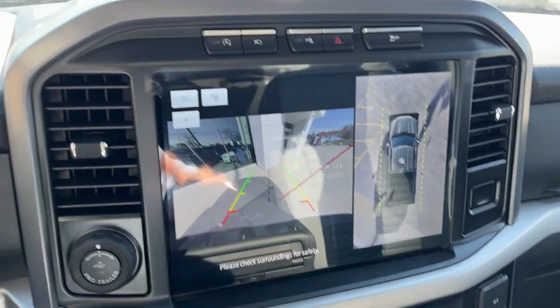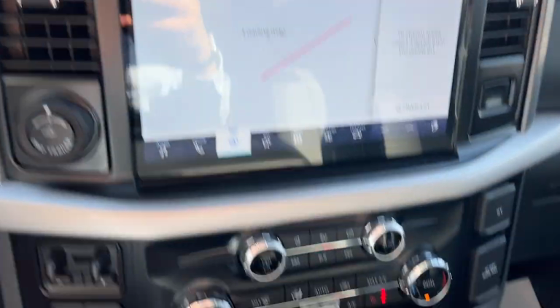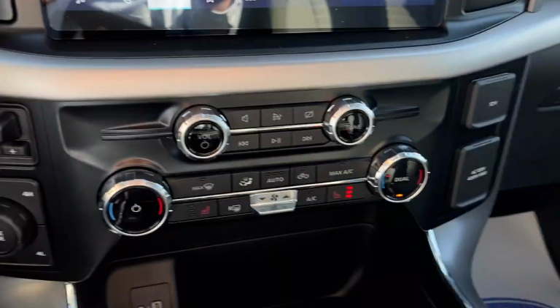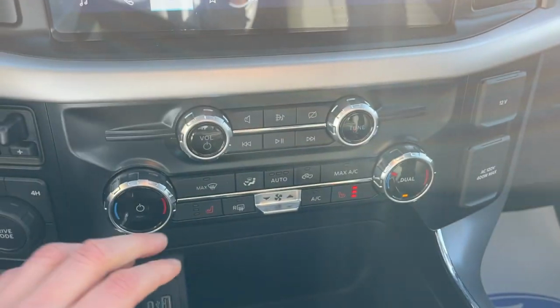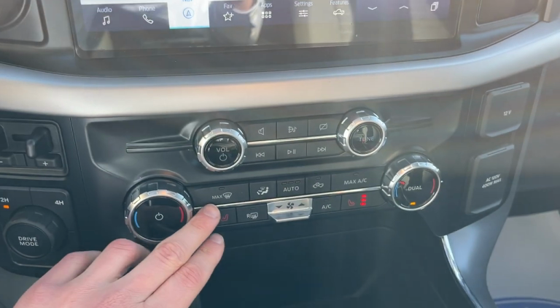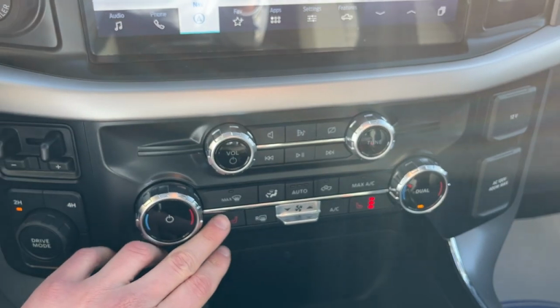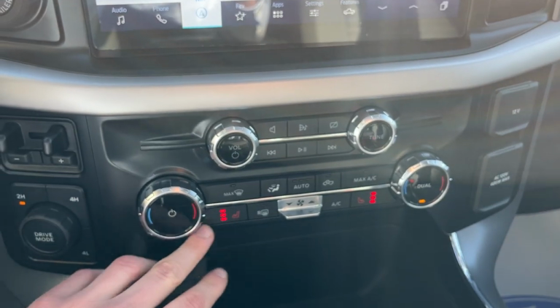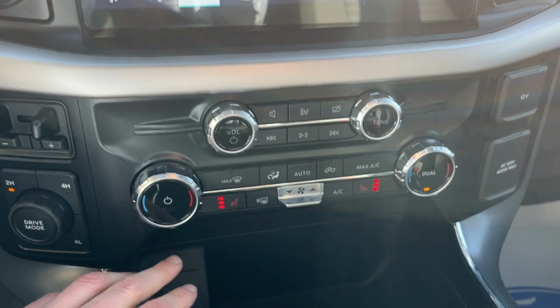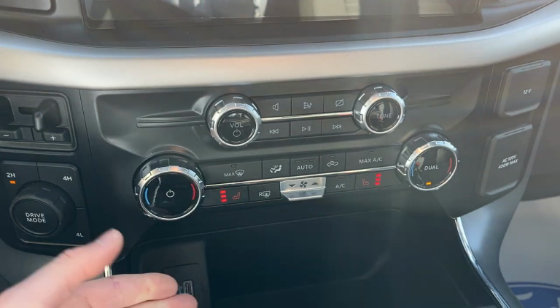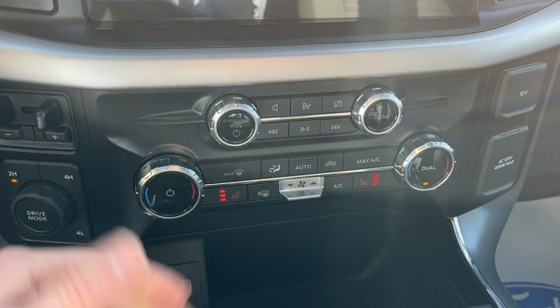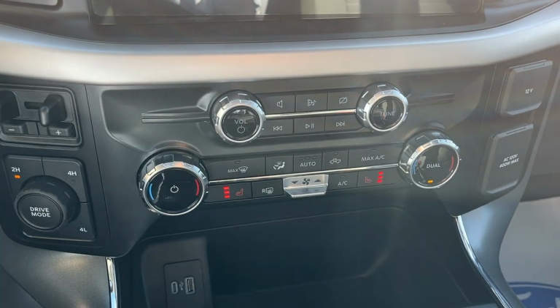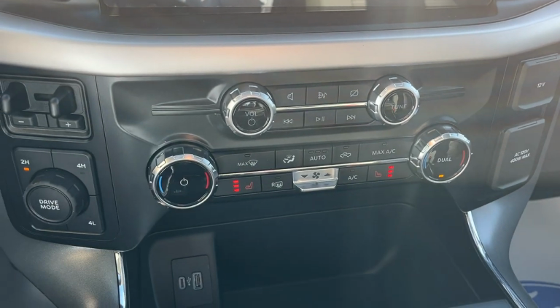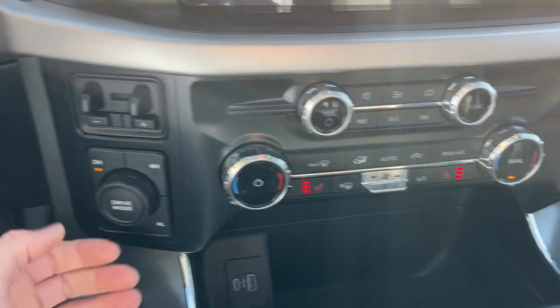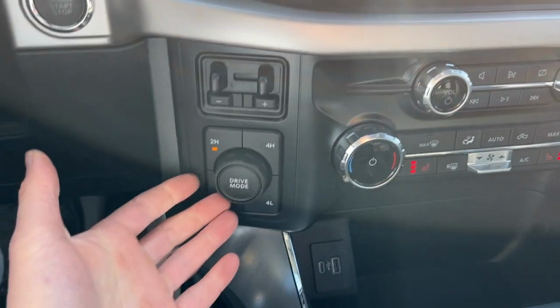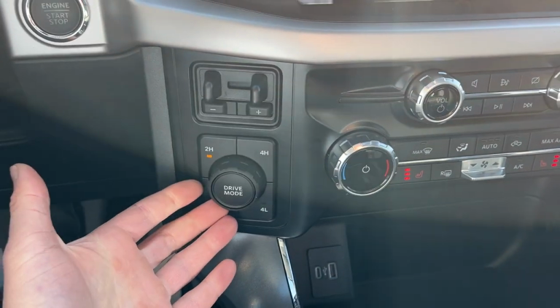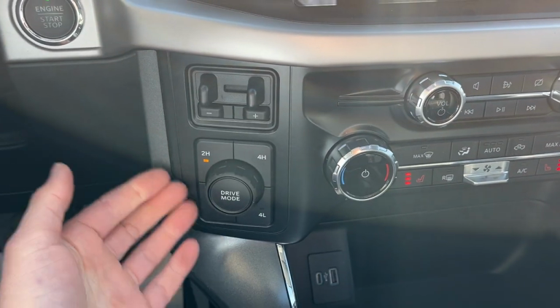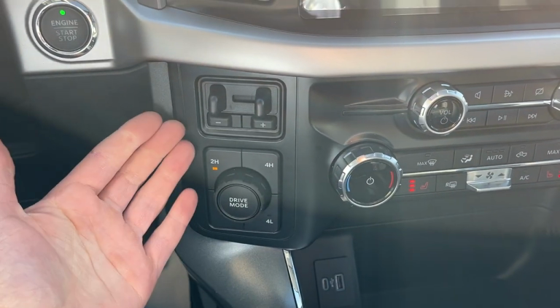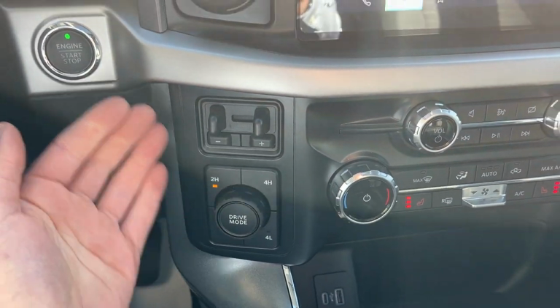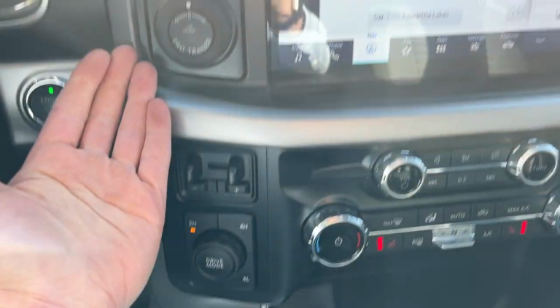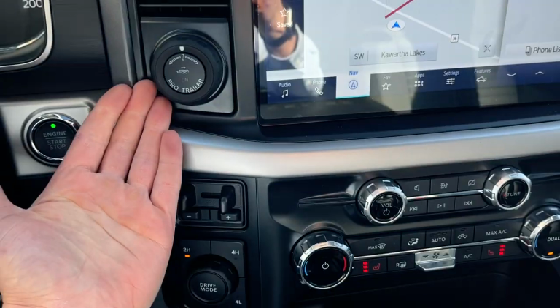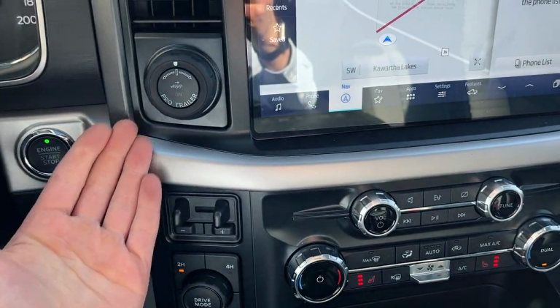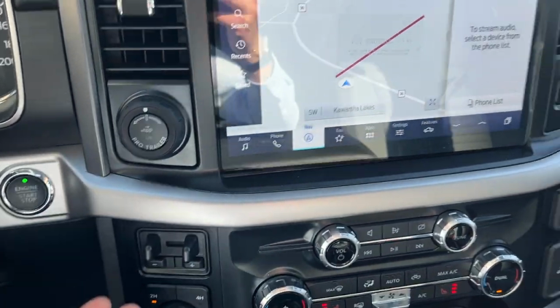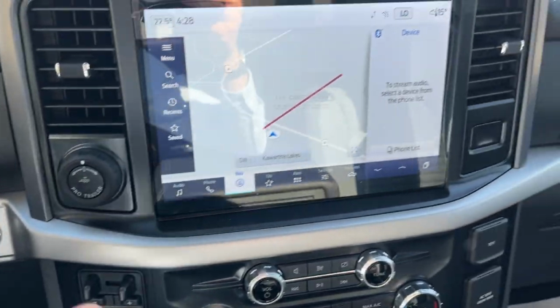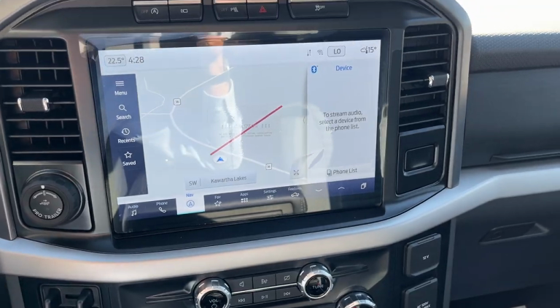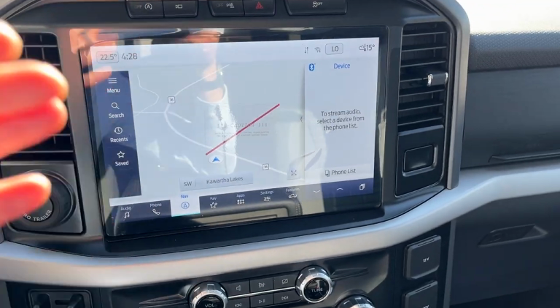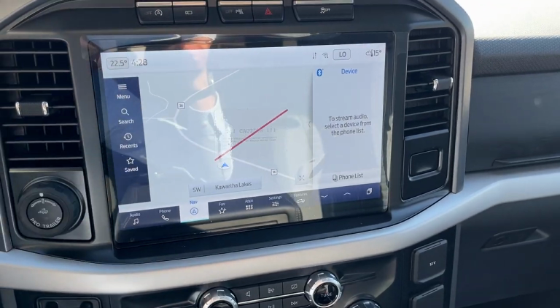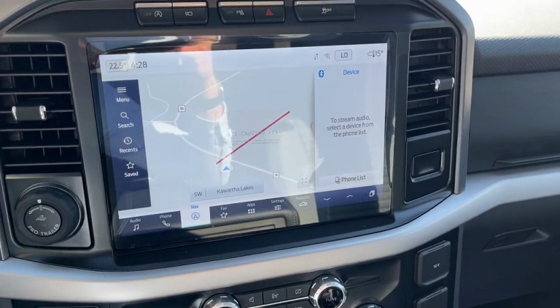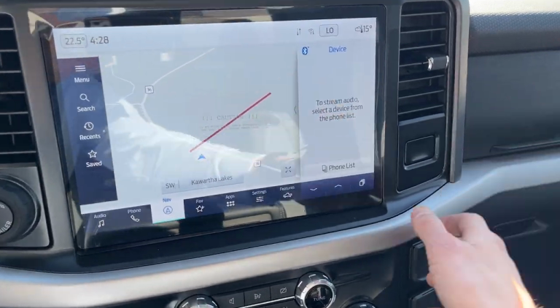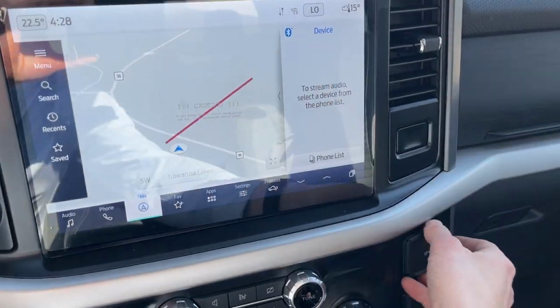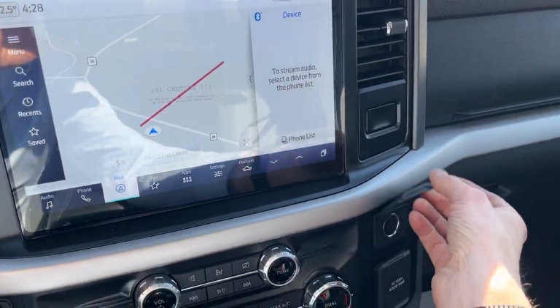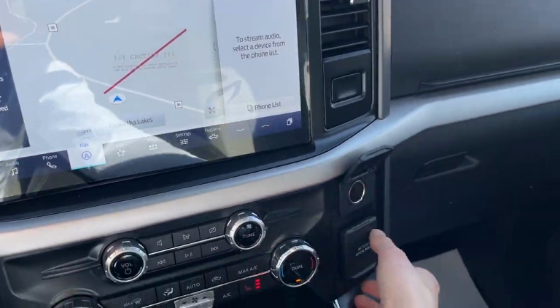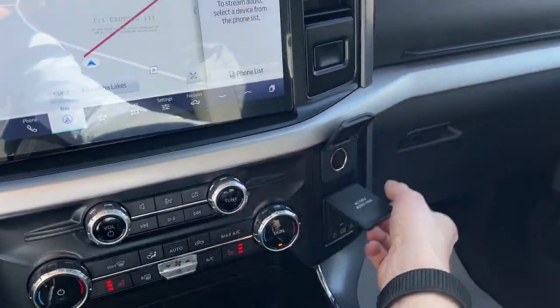You also have your different climate controls down here — it is dual zone climate of course. Your heated seat controls, 4x4 modes, your brake controller, and pro trailer backup assist. You also get wireless Apple CarPlay and Android Auto.